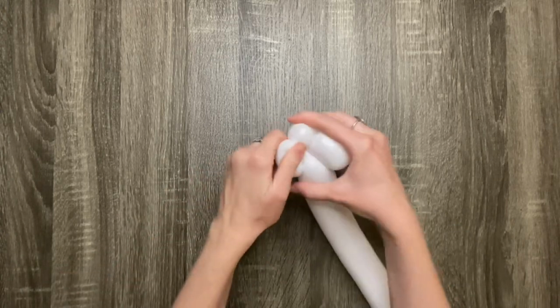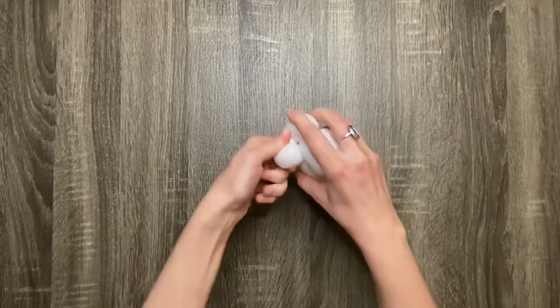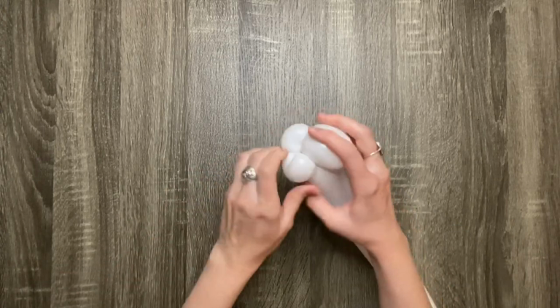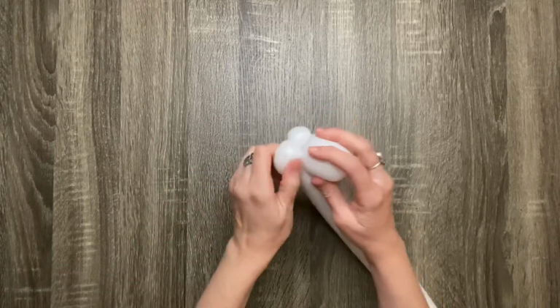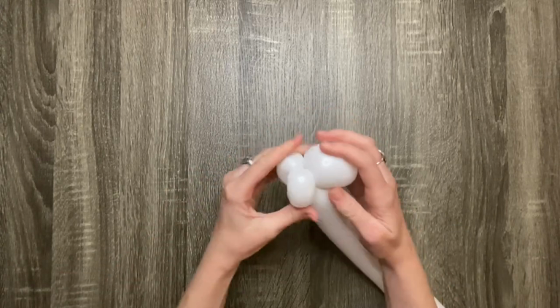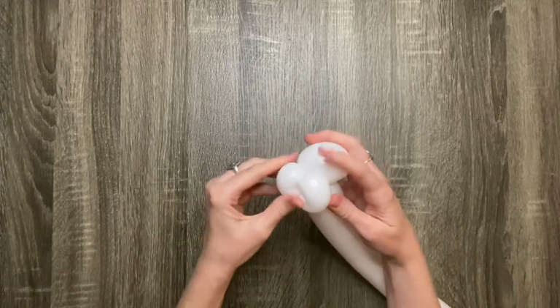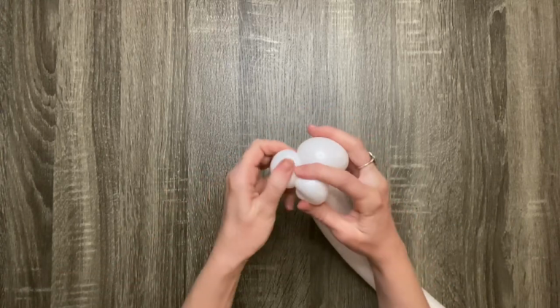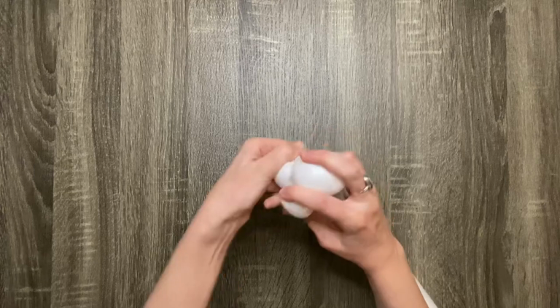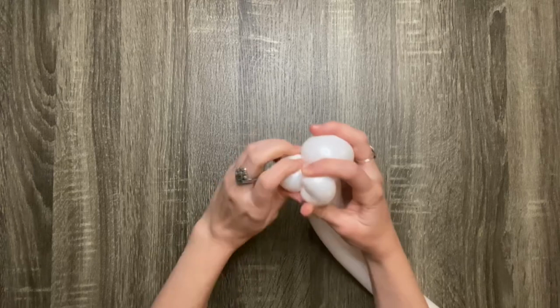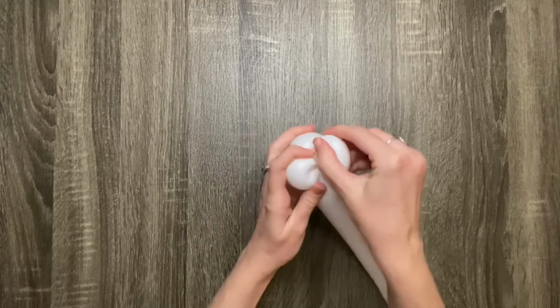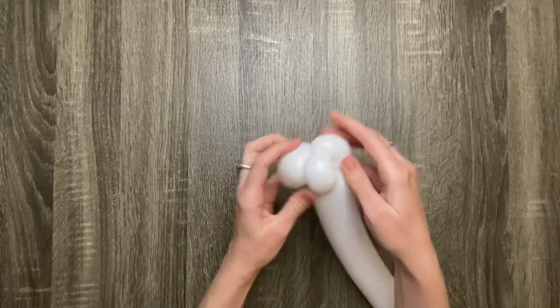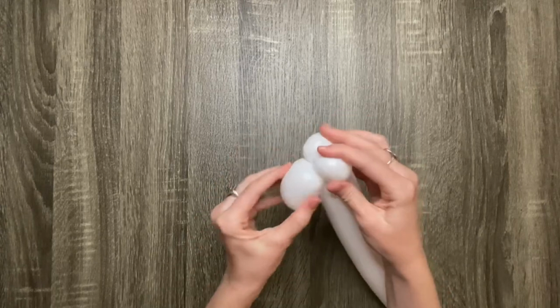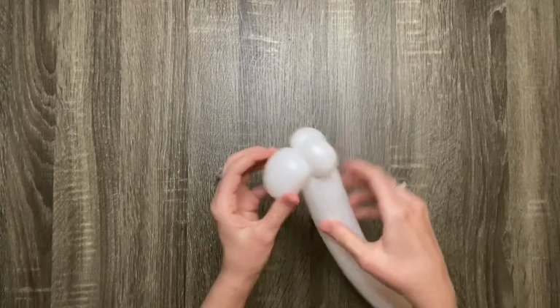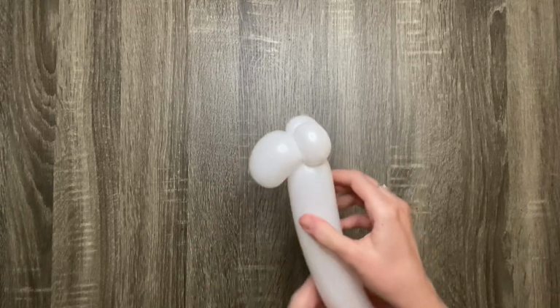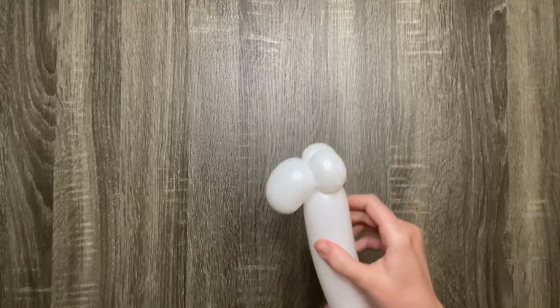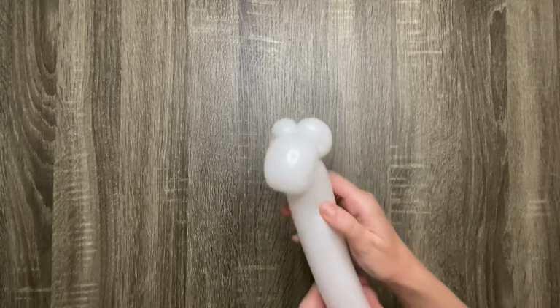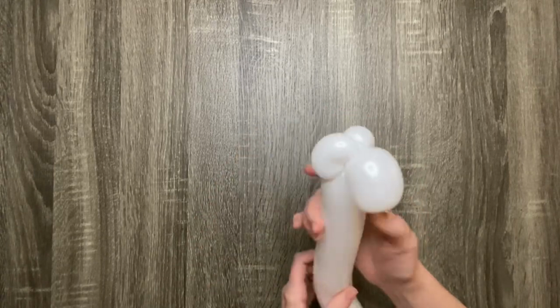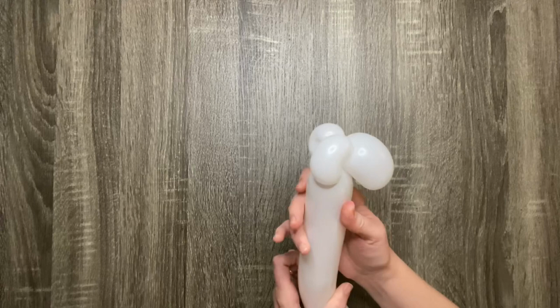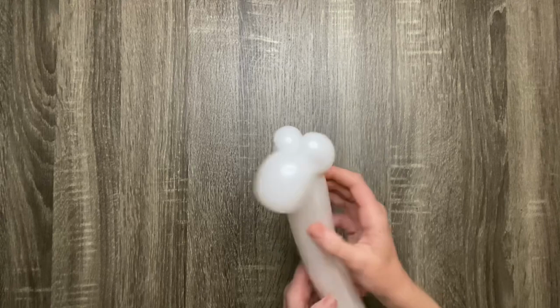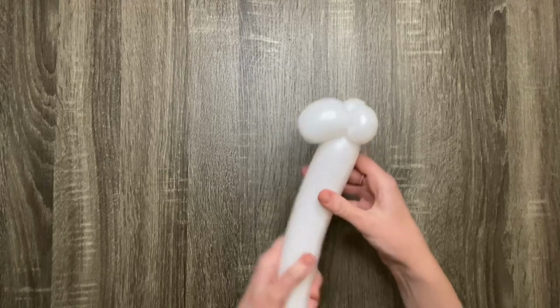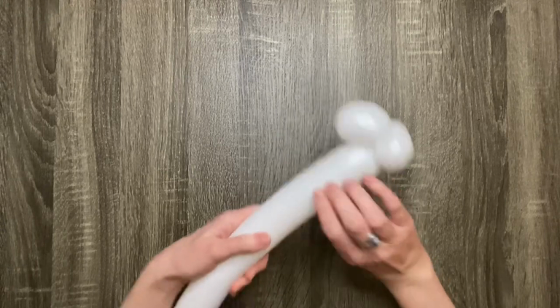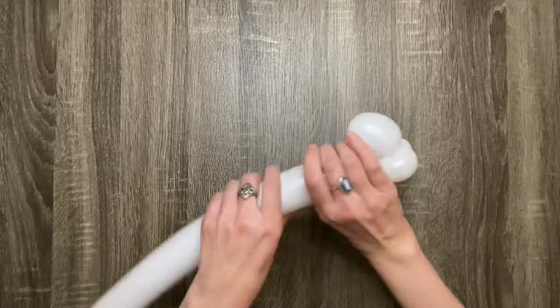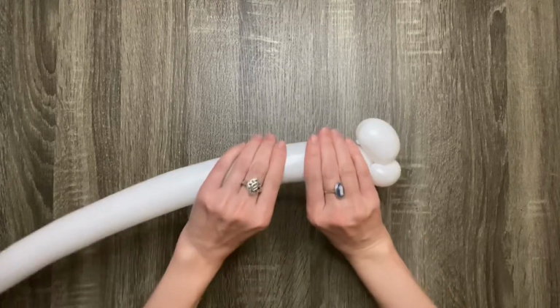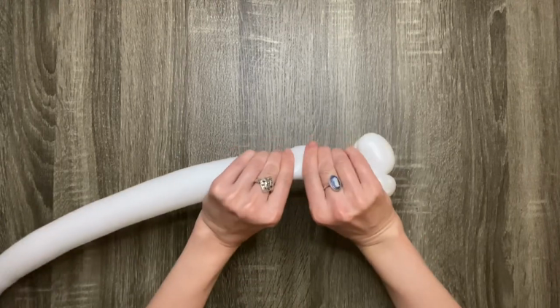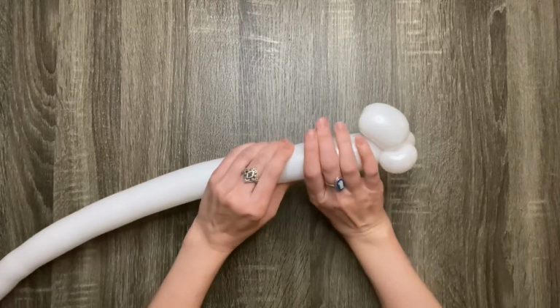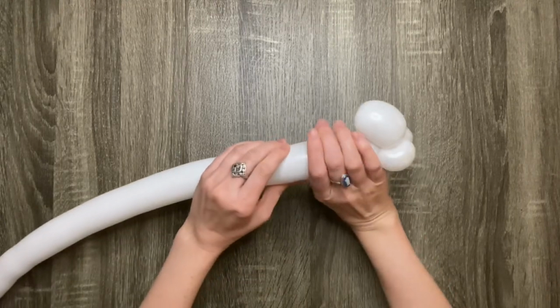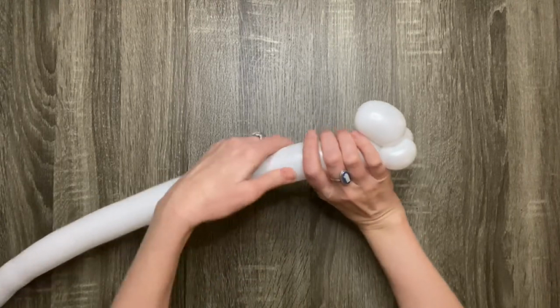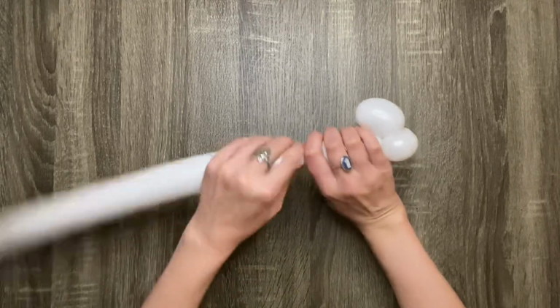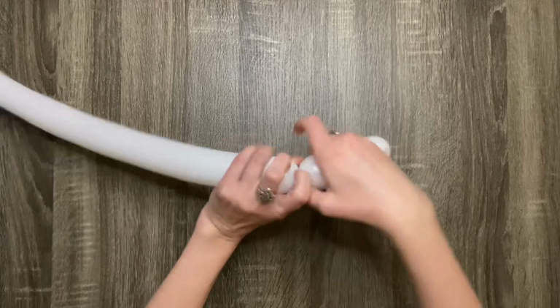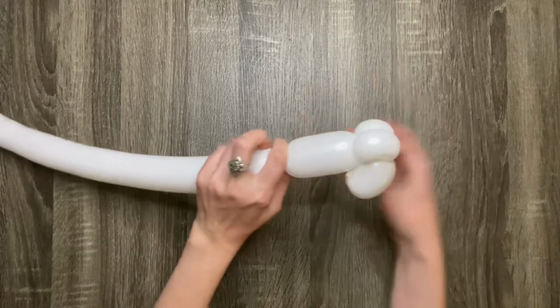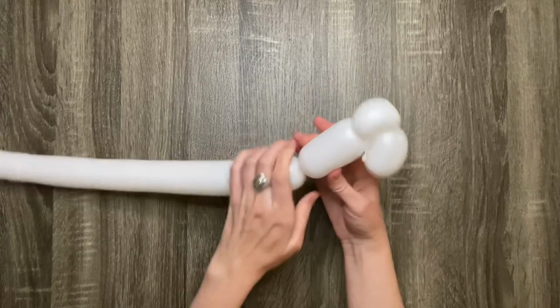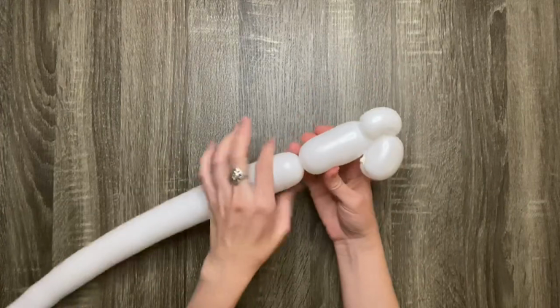You may need to adjust the ears a little so they rest on top of the unicorn's head. If the balloon ever feels too tight, just give it a little squeeze to distribute the air. Now make a four-finger bubble for the unicorn's neck.